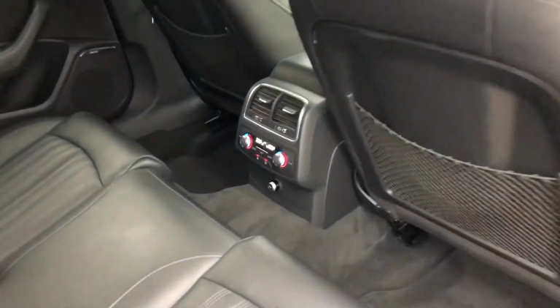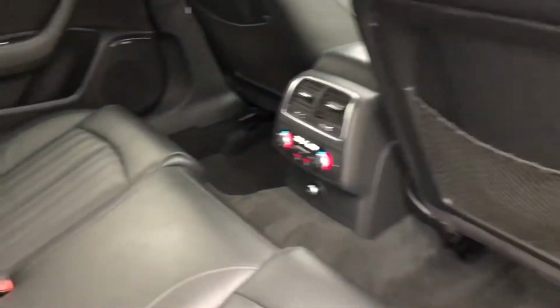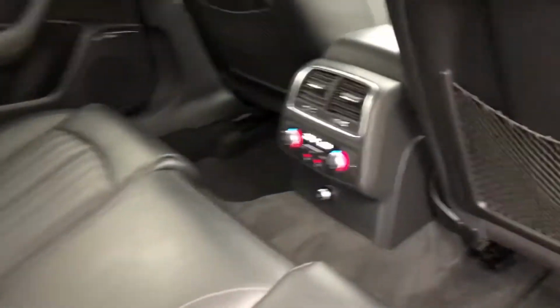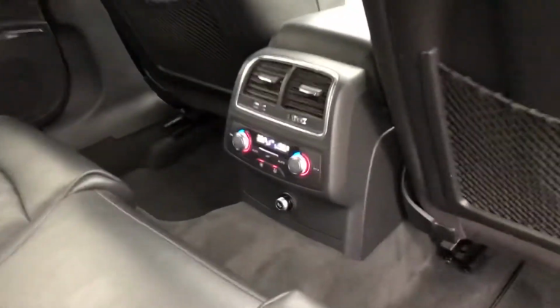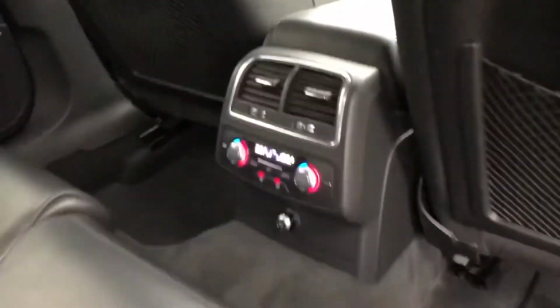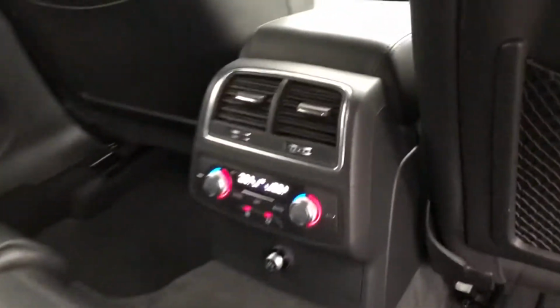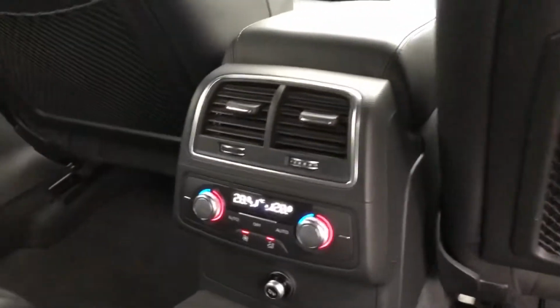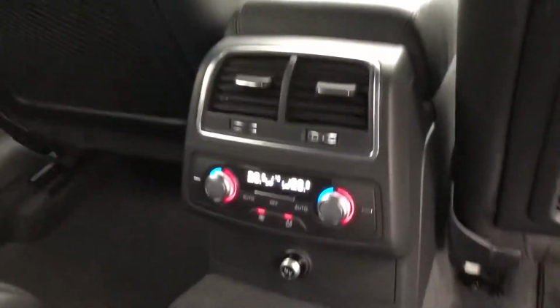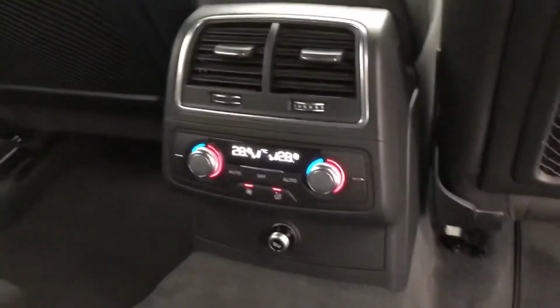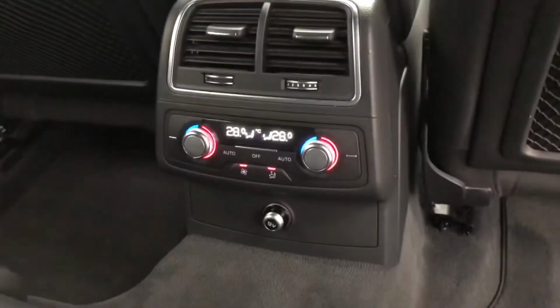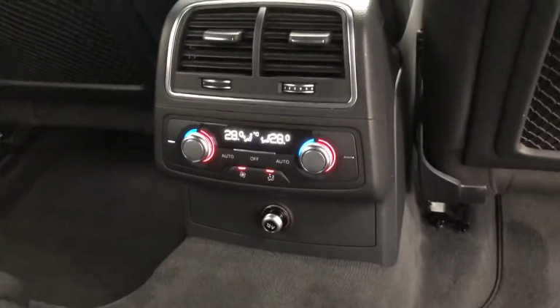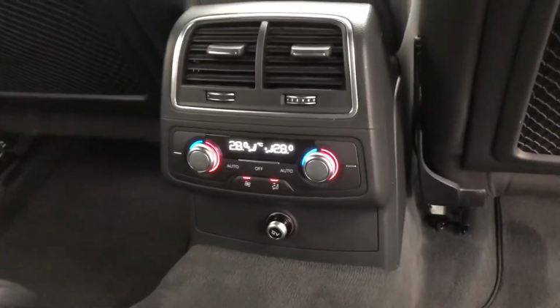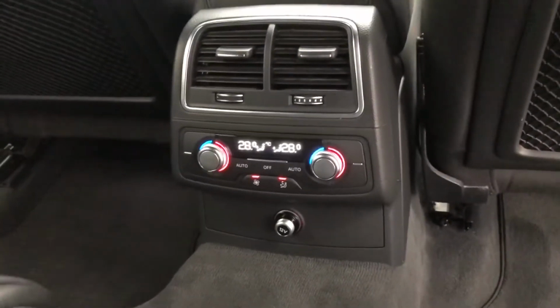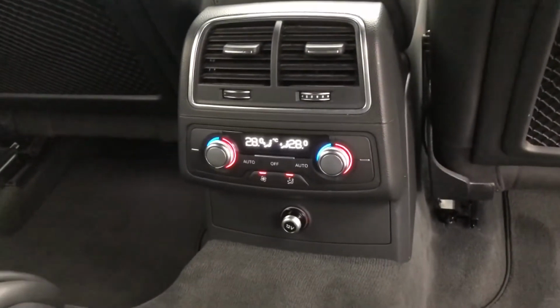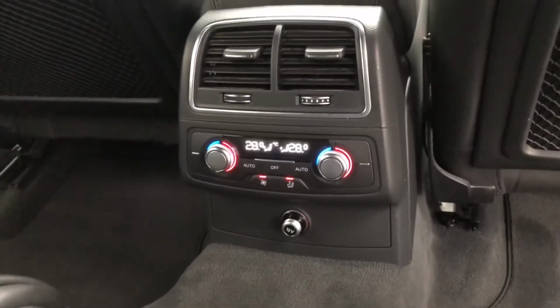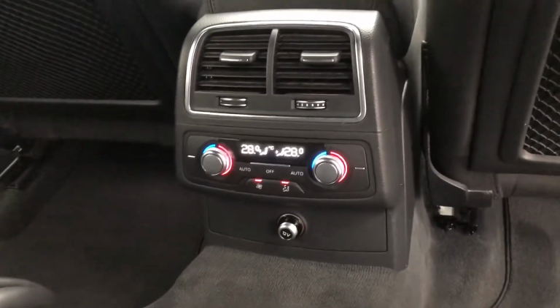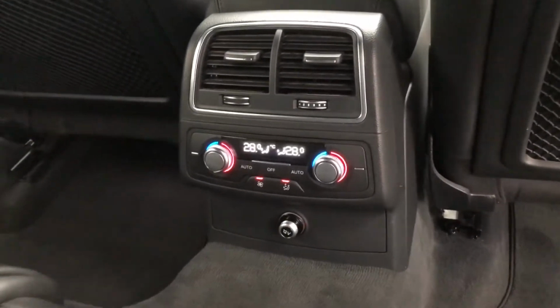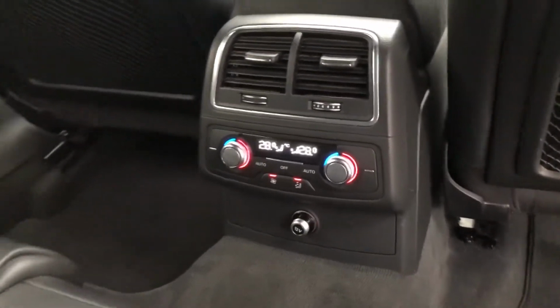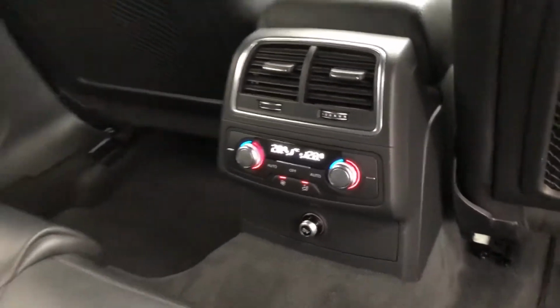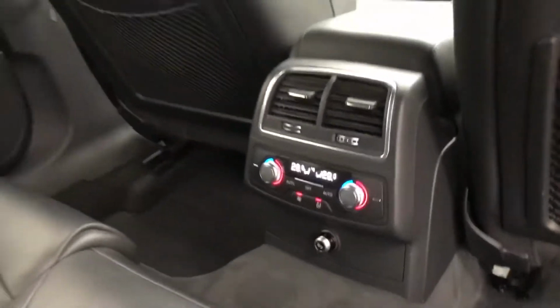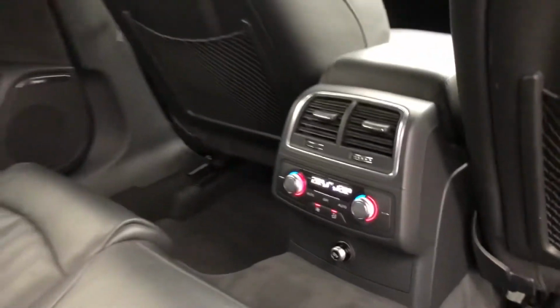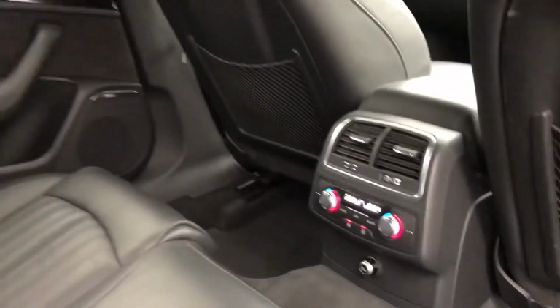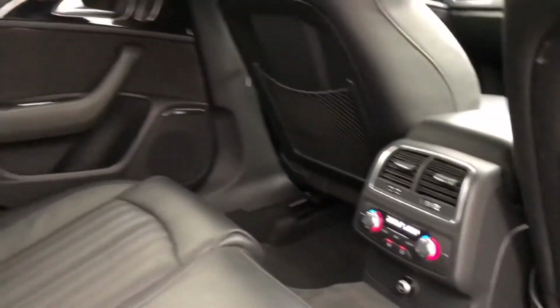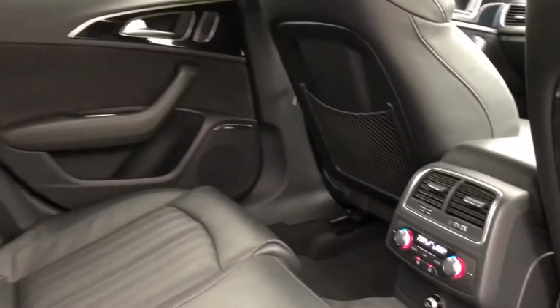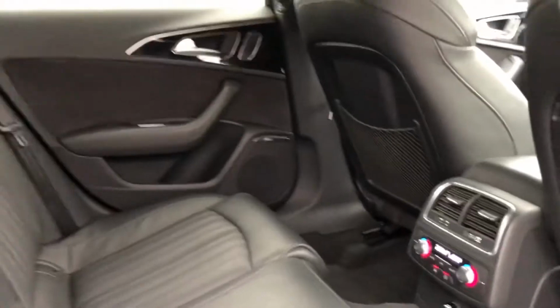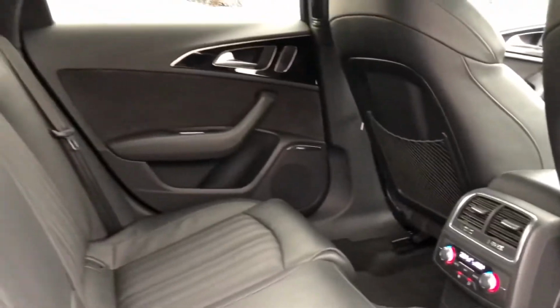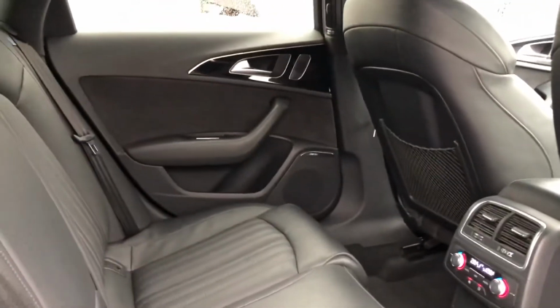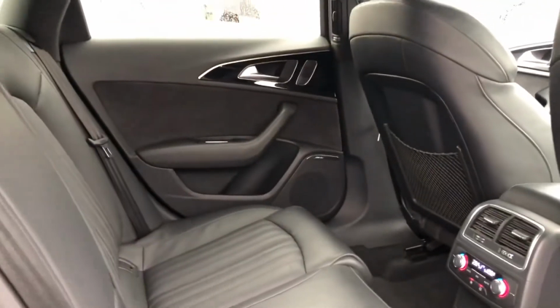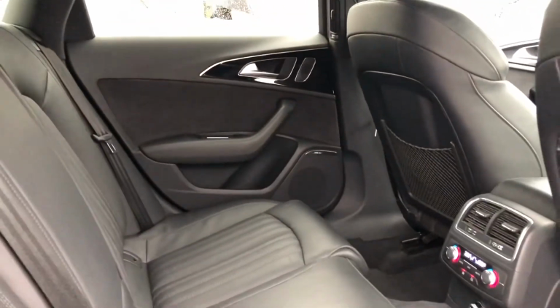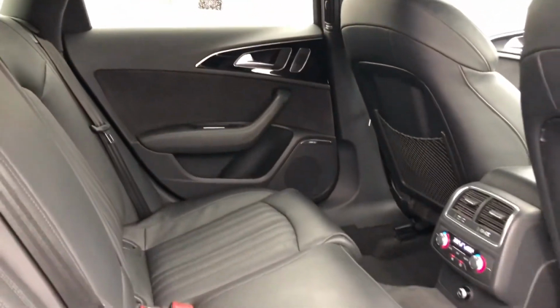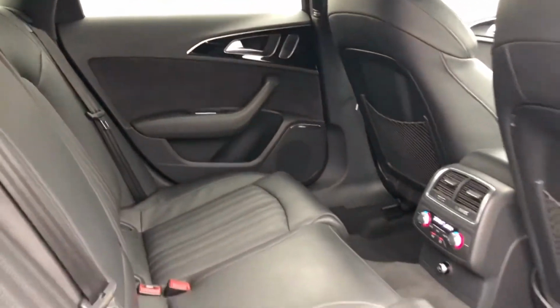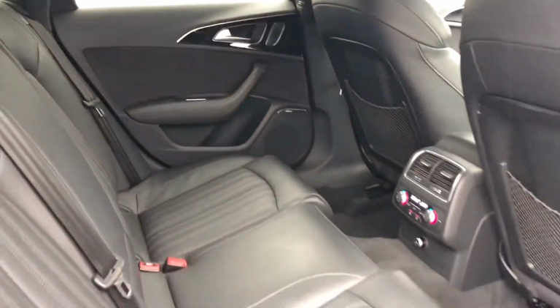In the rear of the vehicle there is also dual climate control so everyone can sit comfortably, as well as plenty of space for three passengers in the back.